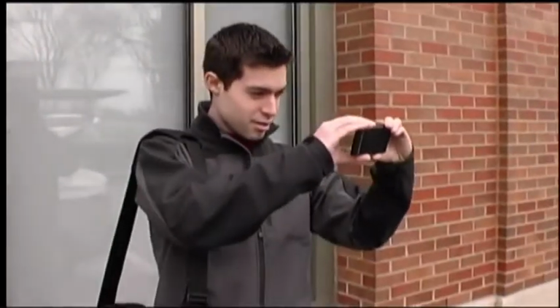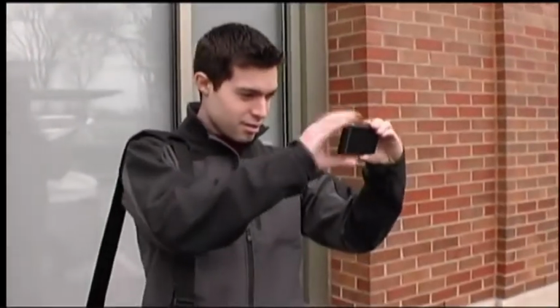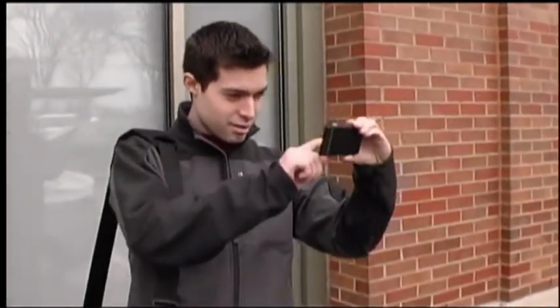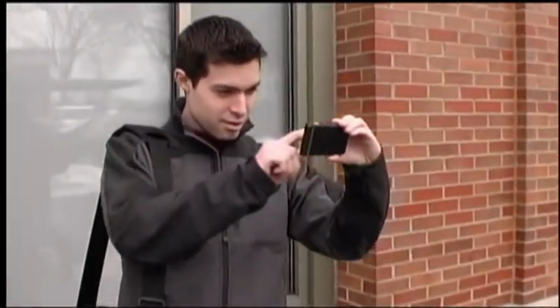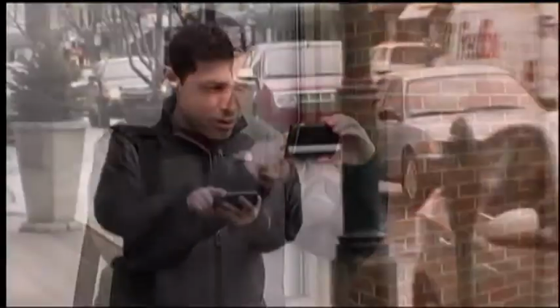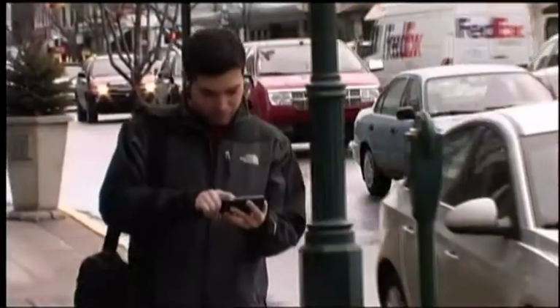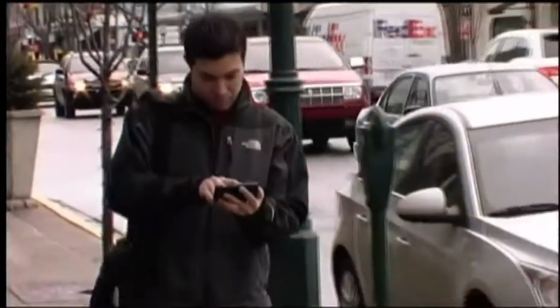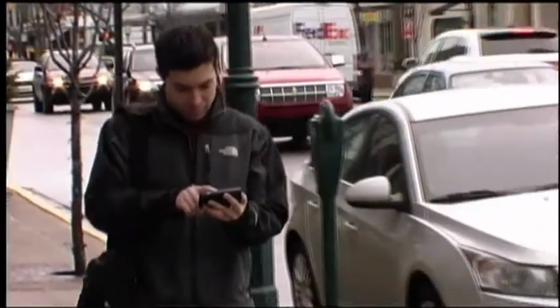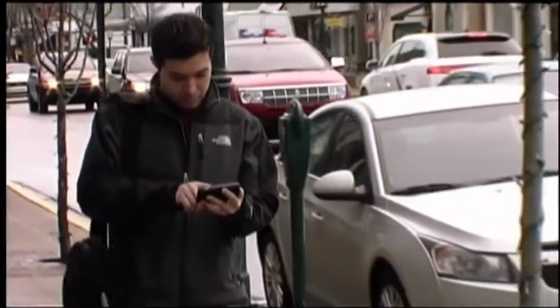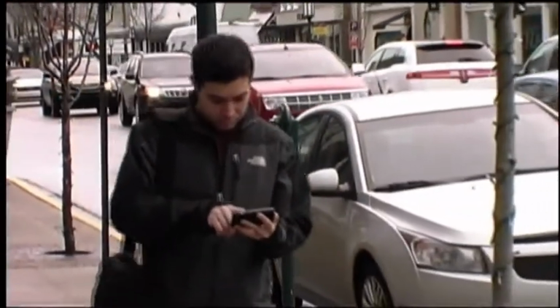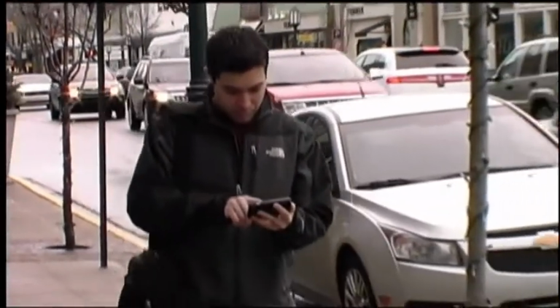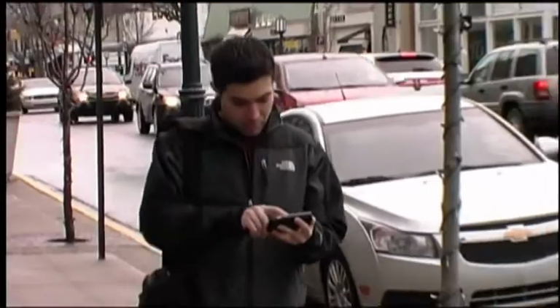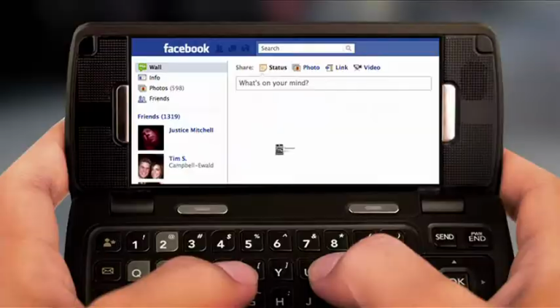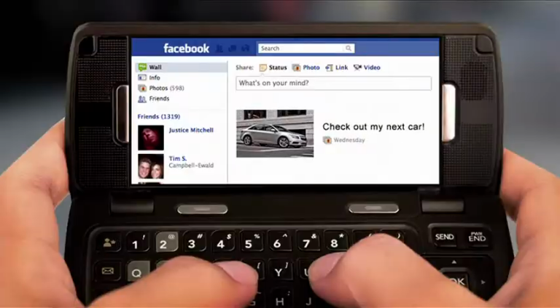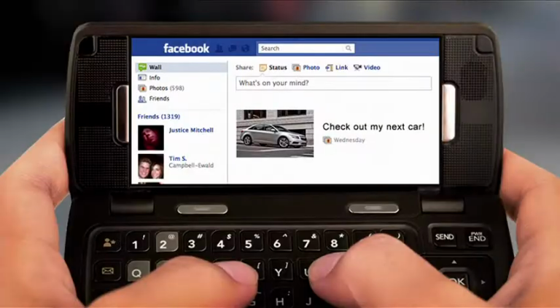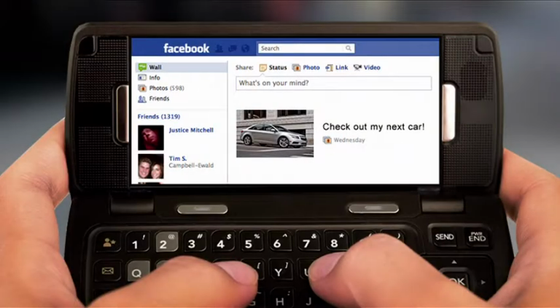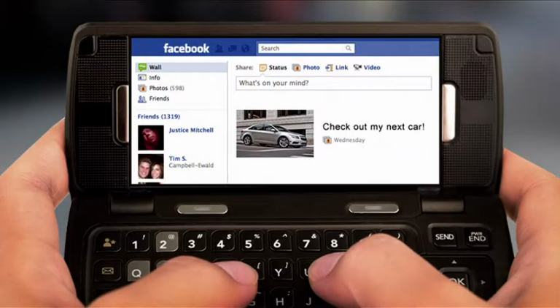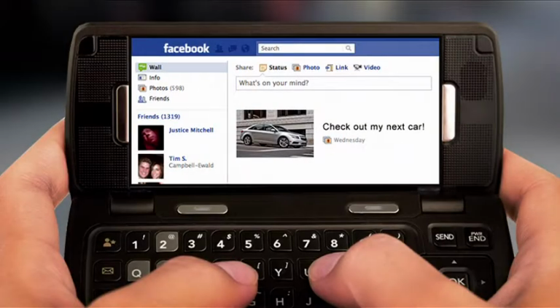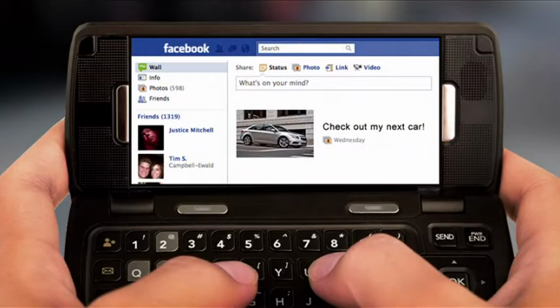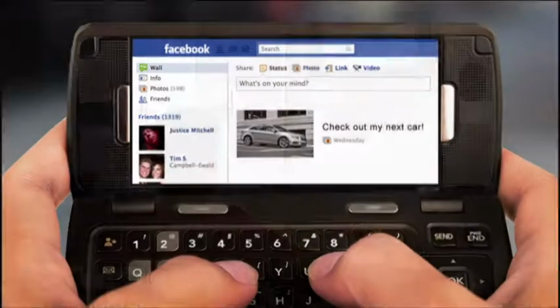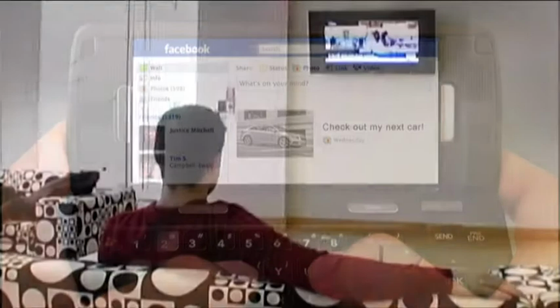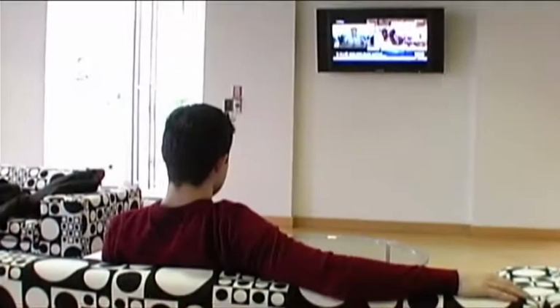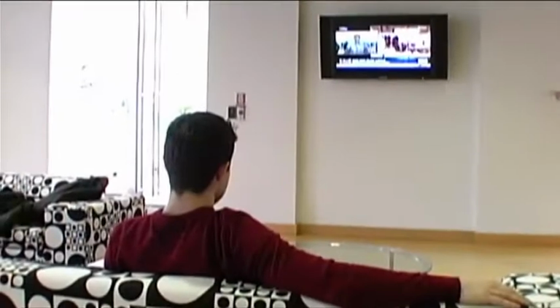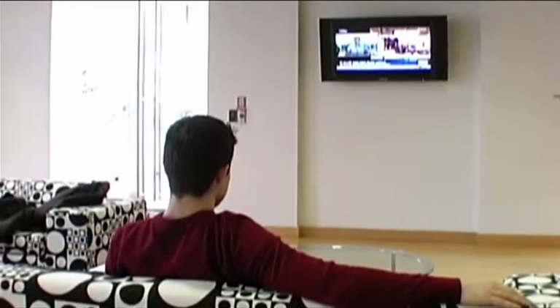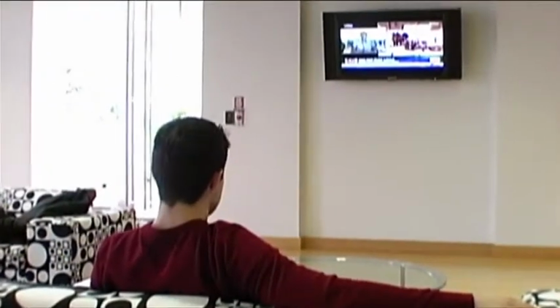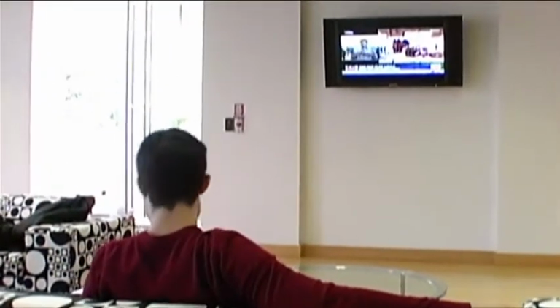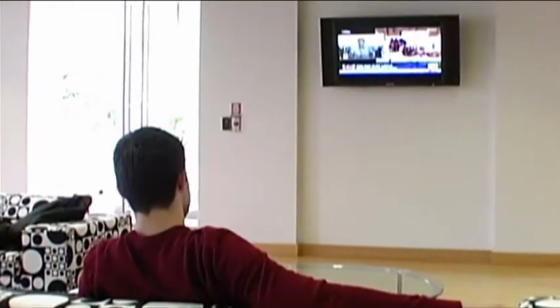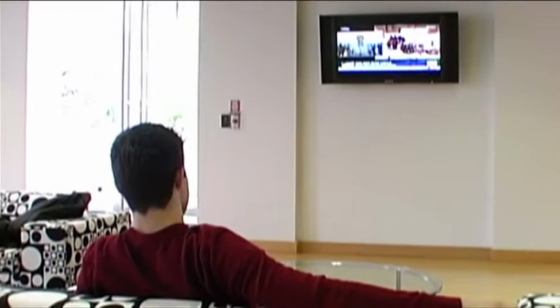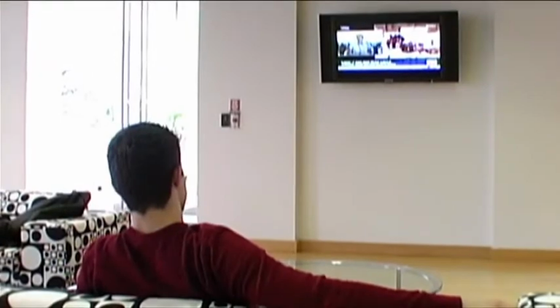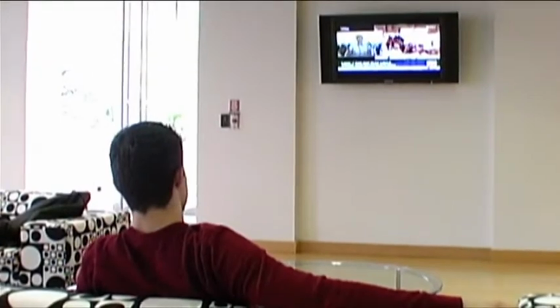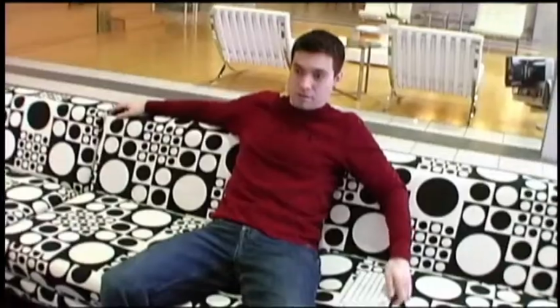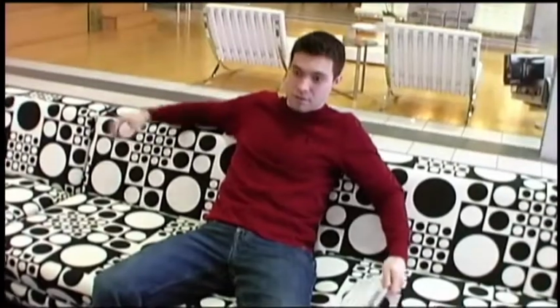And we made sure he shared his passion for the Cruze with all of his friends on his social networks. We also tapped into other interactive channels at our target's touch points, like Google TV.